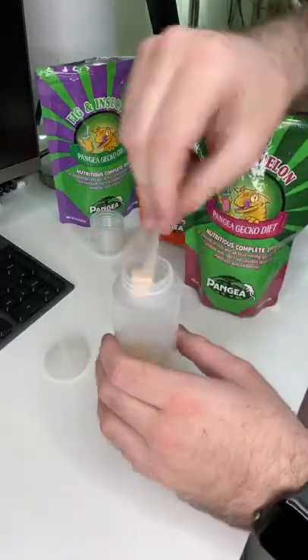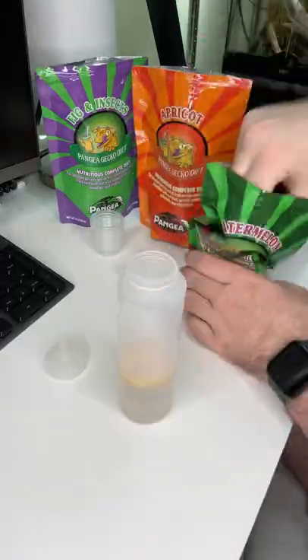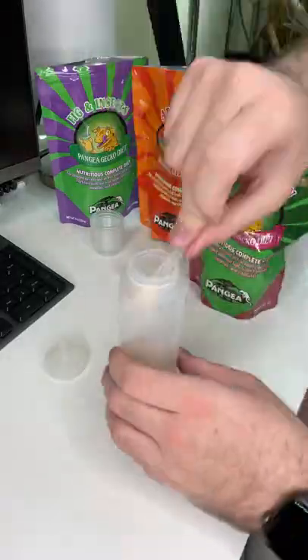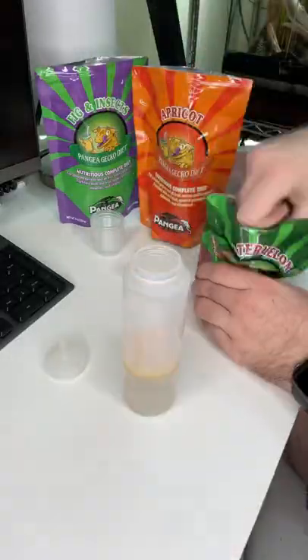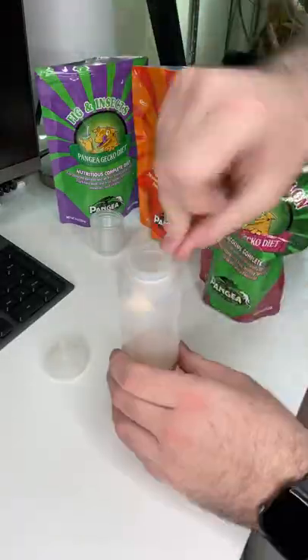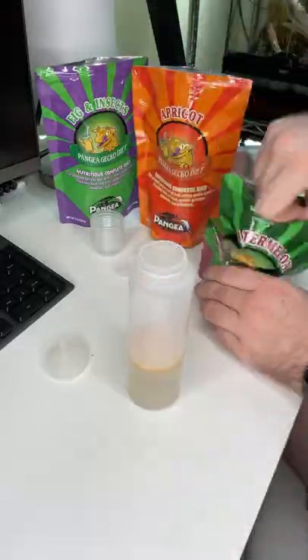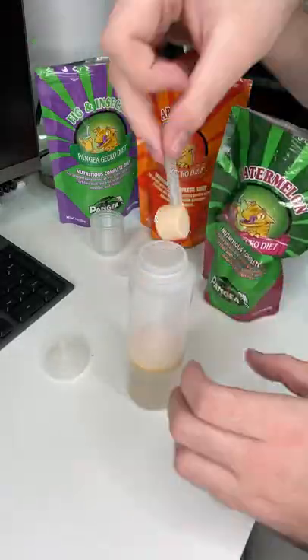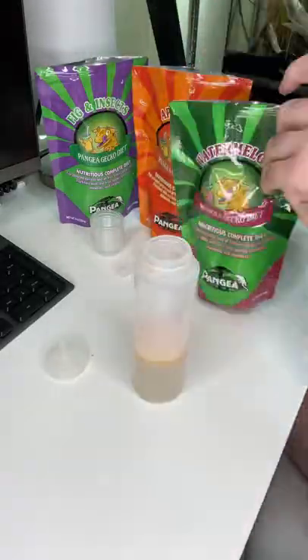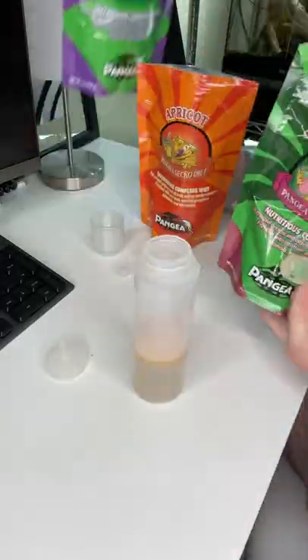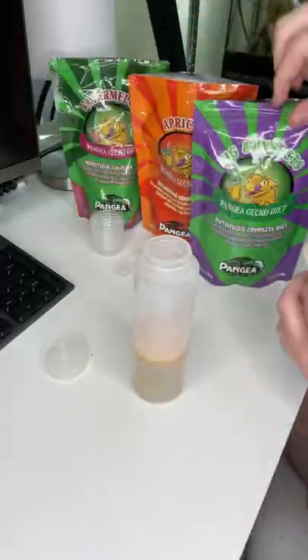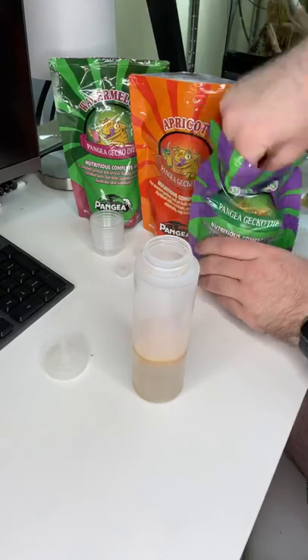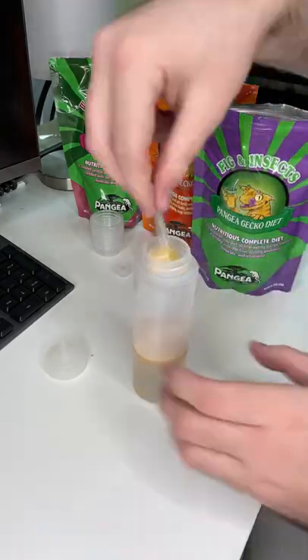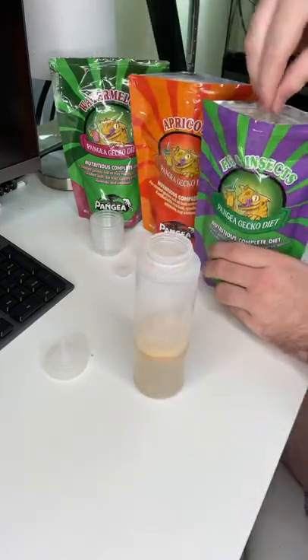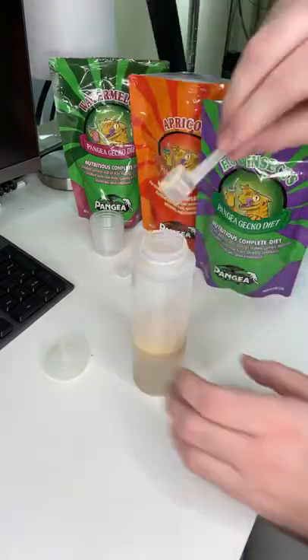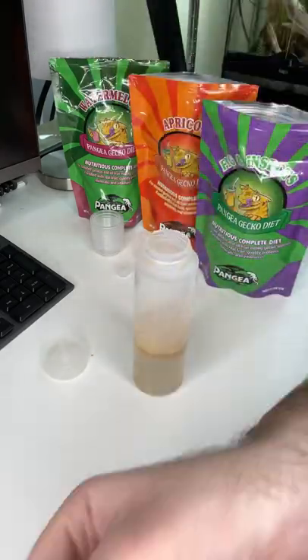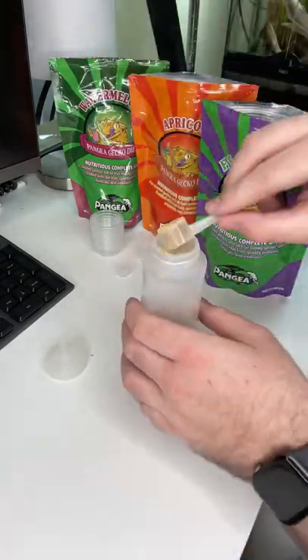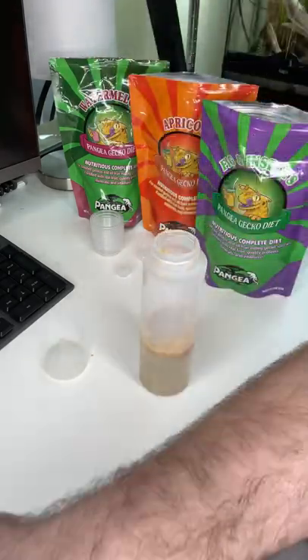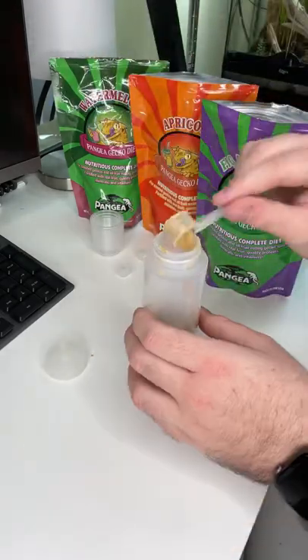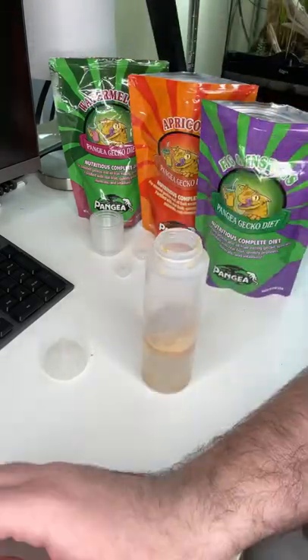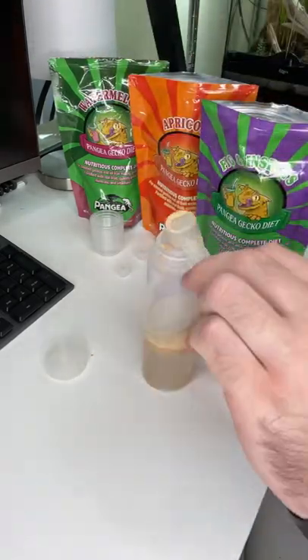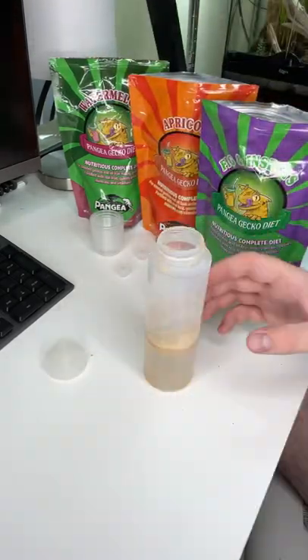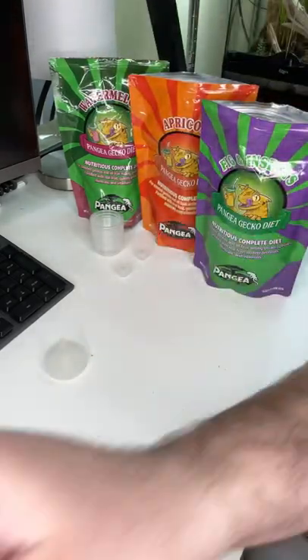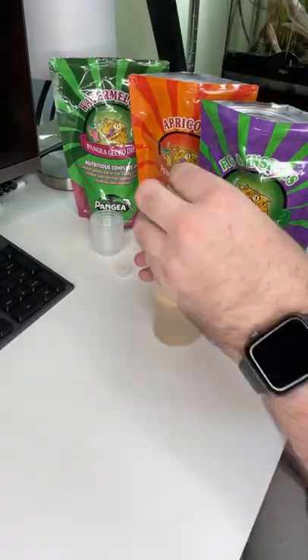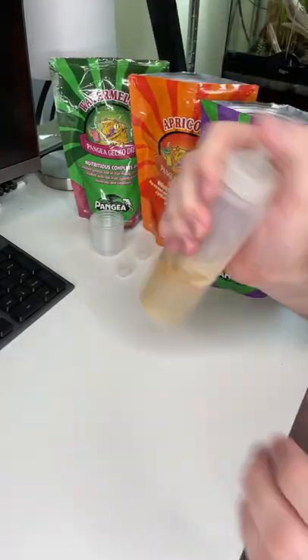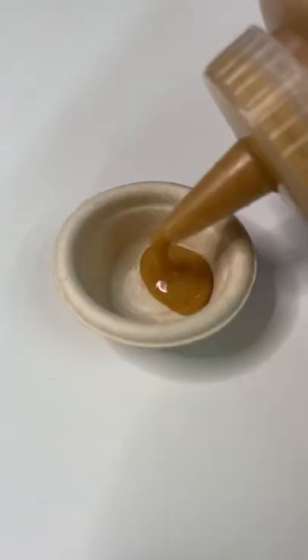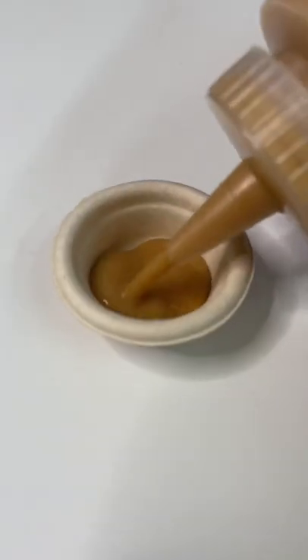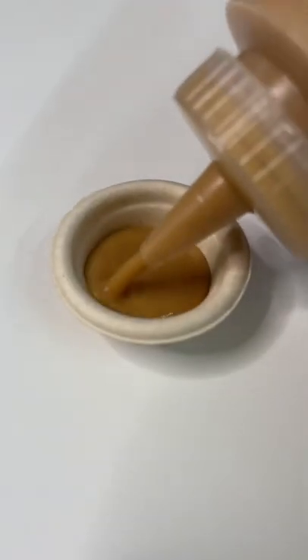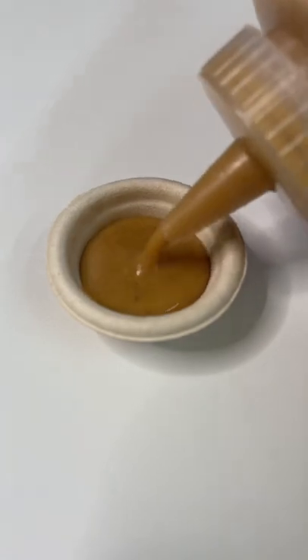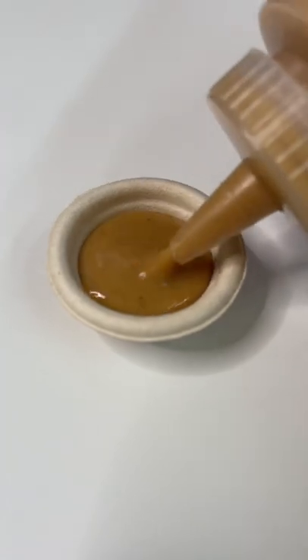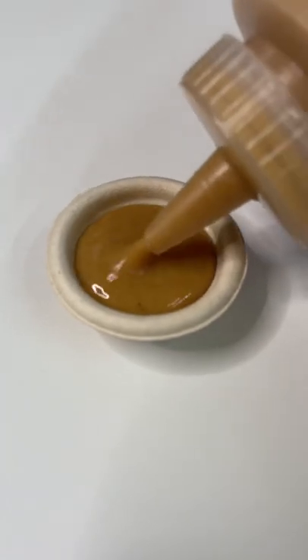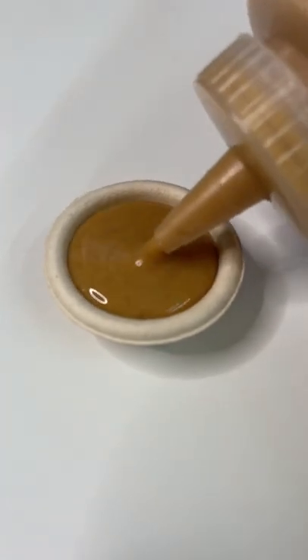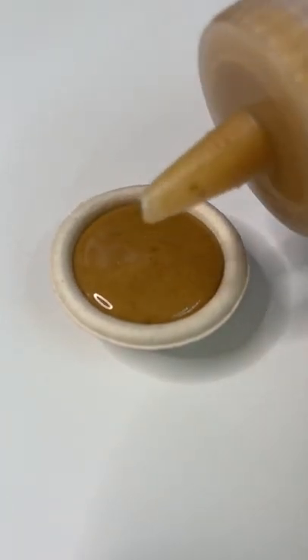Each of the different flavors is a complete diet and provides more than enough nutrition for your animal, but I like to mix them and the geckos seem to absolutely love it. Then once I have it all mixed together, I take the bowl and fill it all the way up and it's ready for the gecko to enjoy.